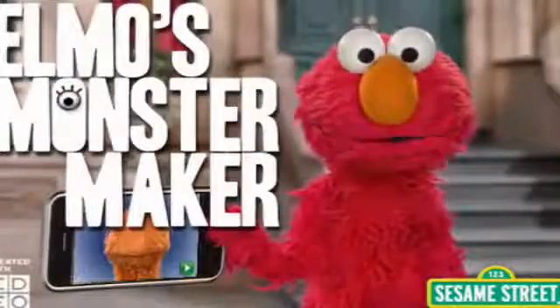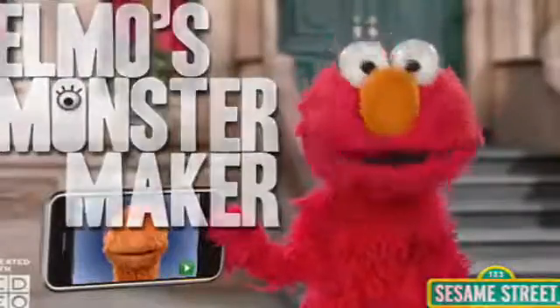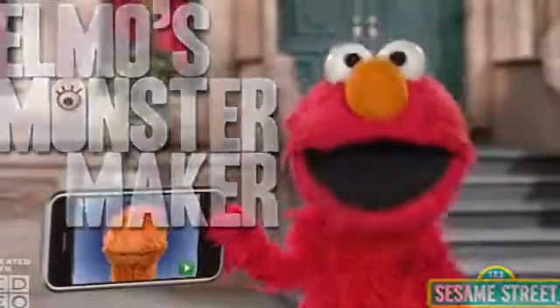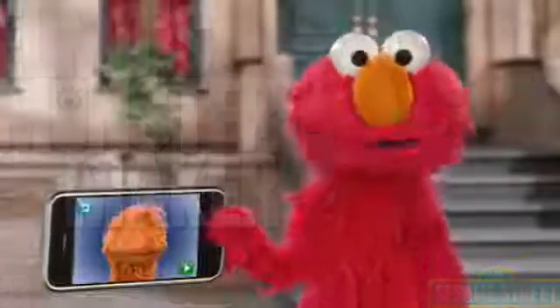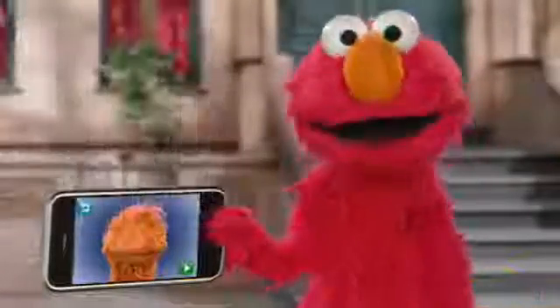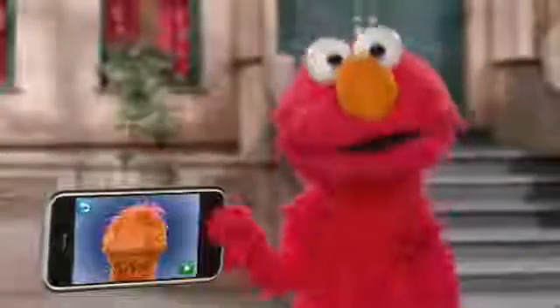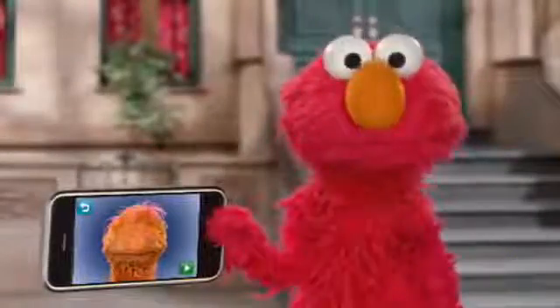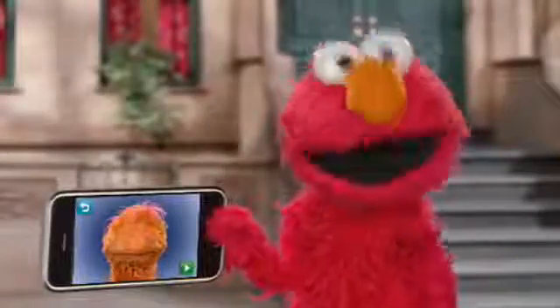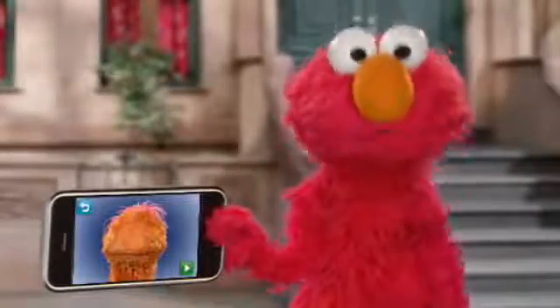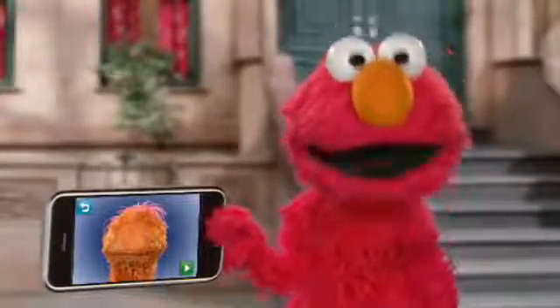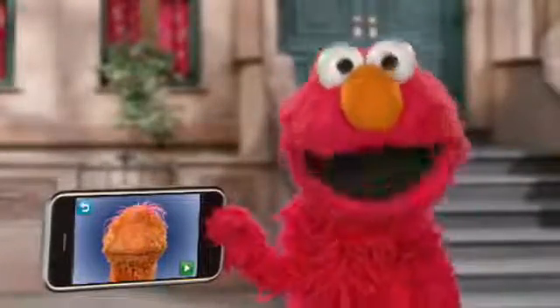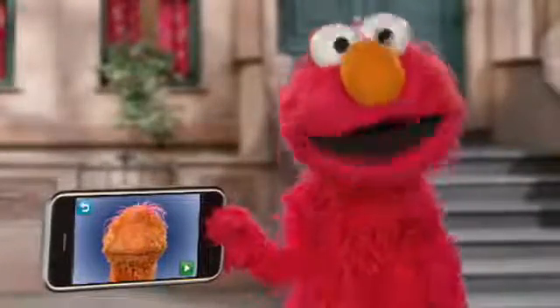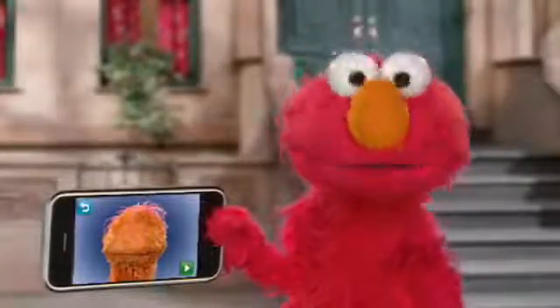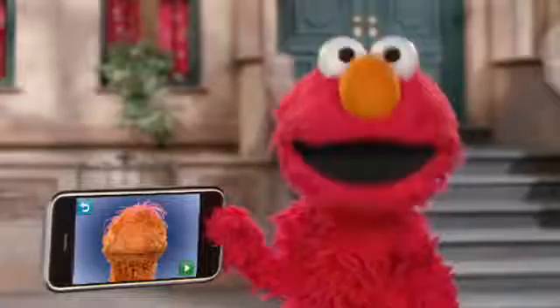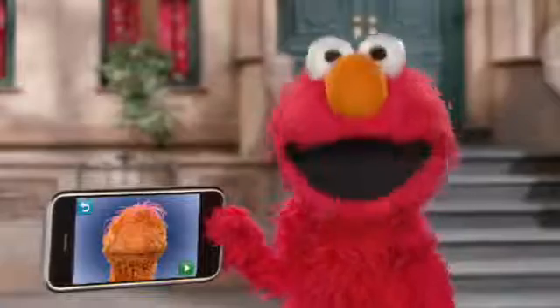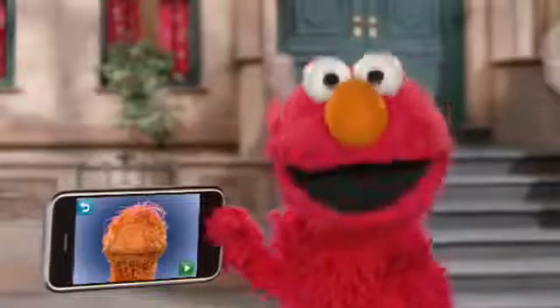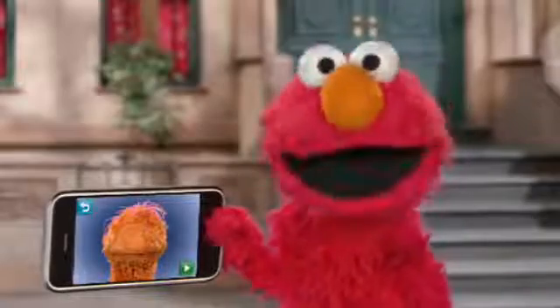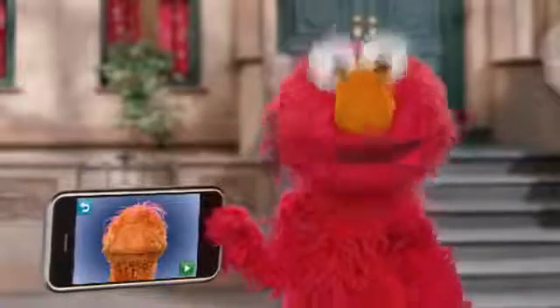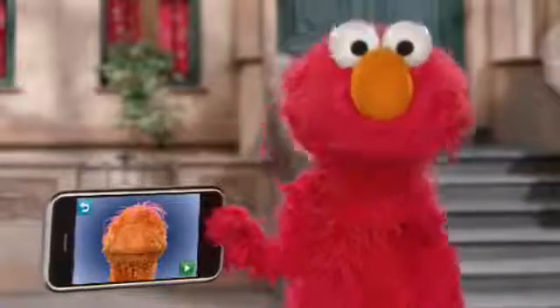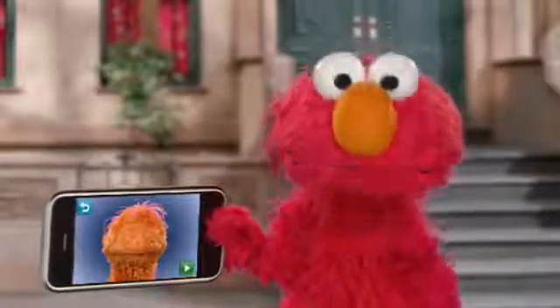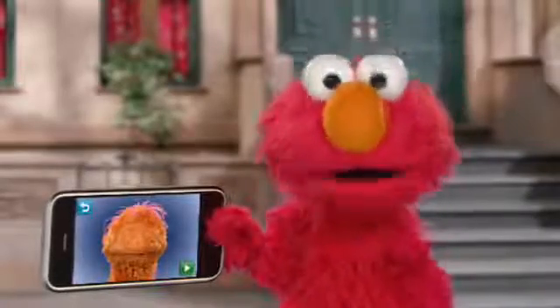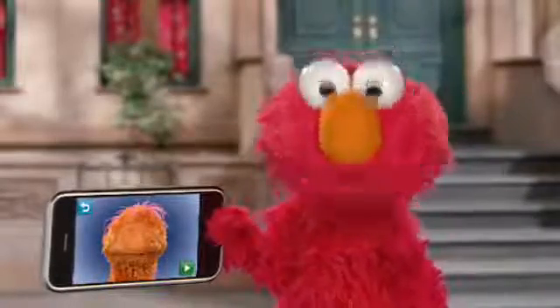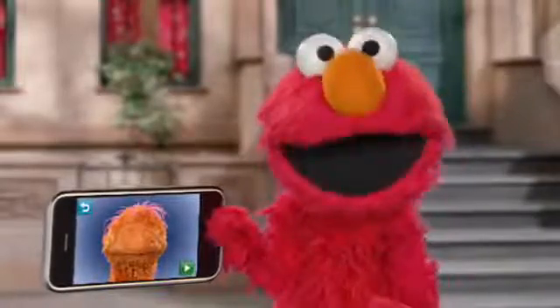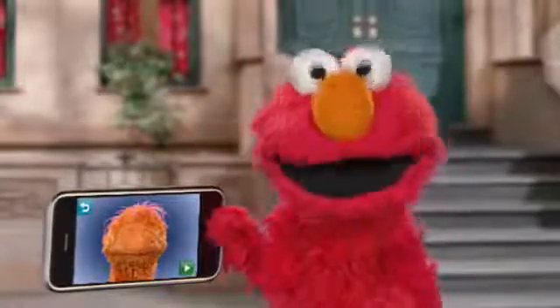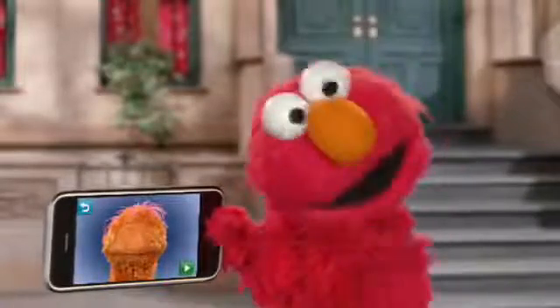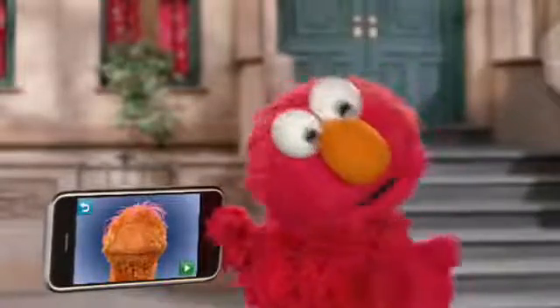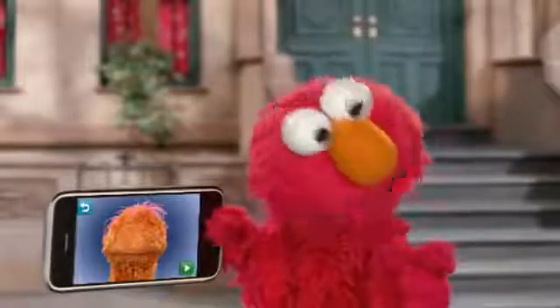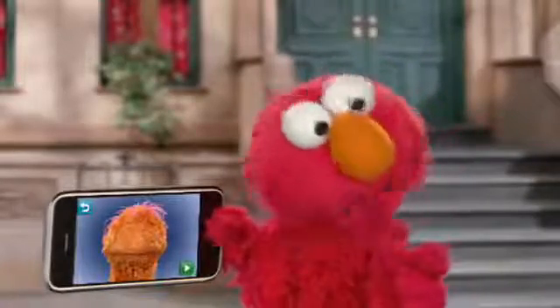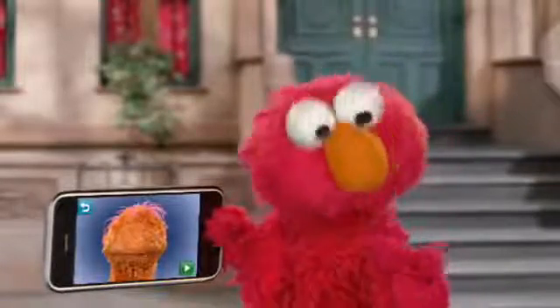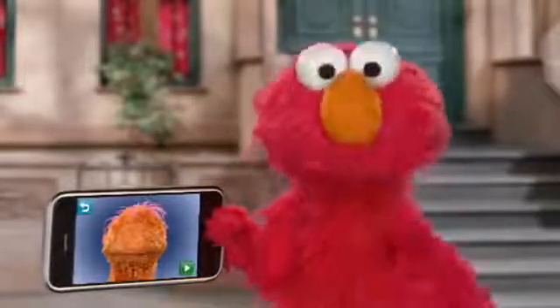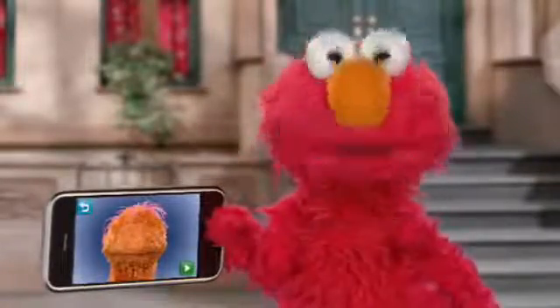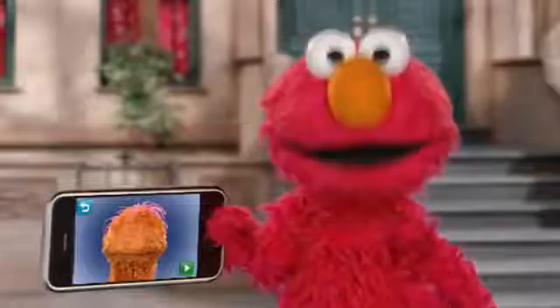Hi! Elmo will show you how to make your very own monster. It's easy — just use your finger. Watch Elmo.